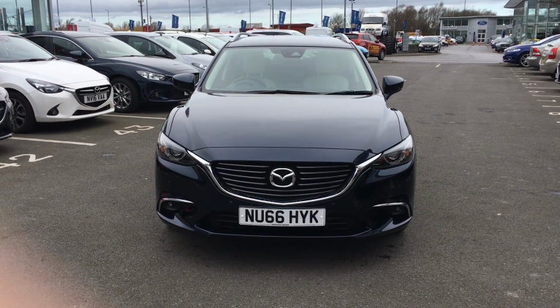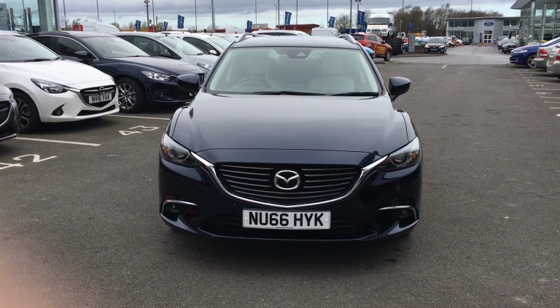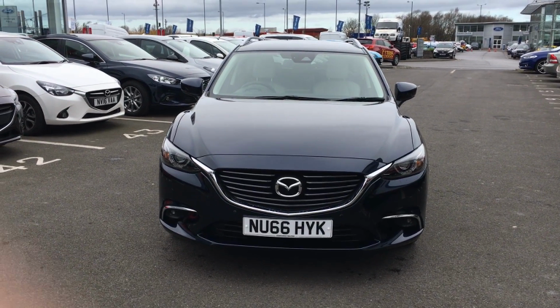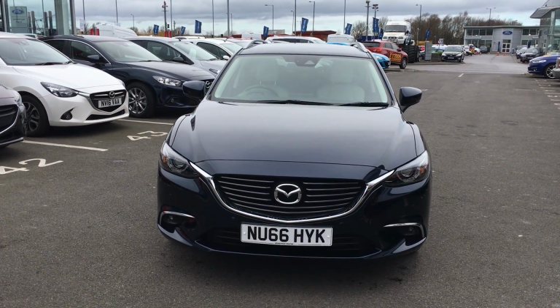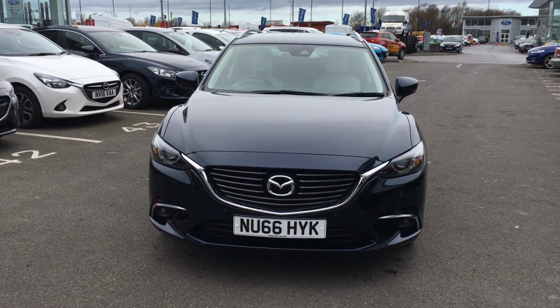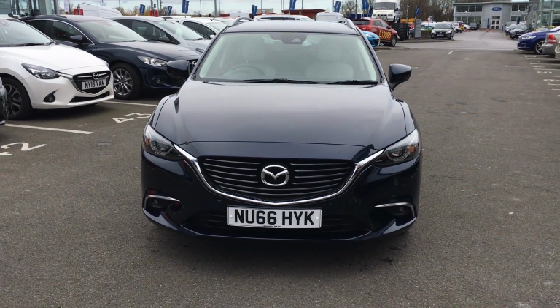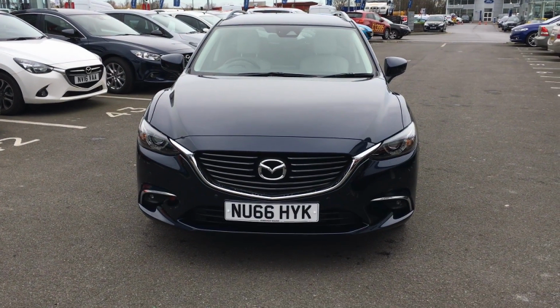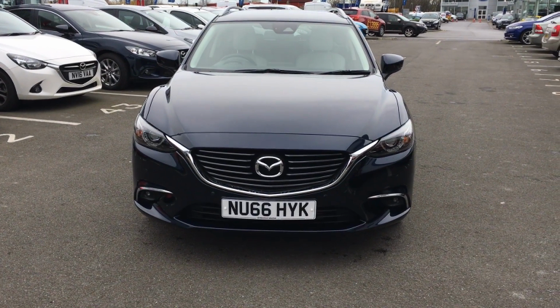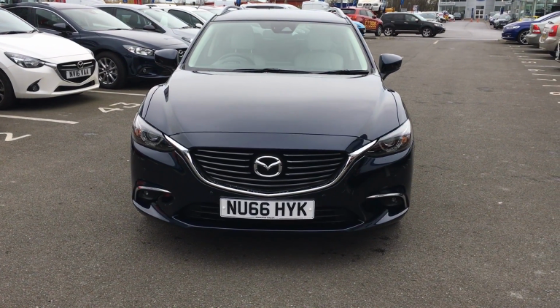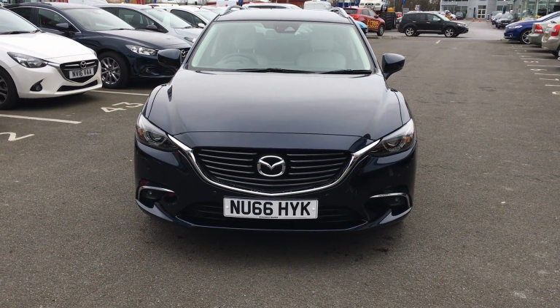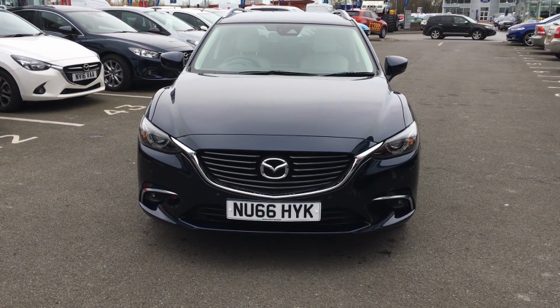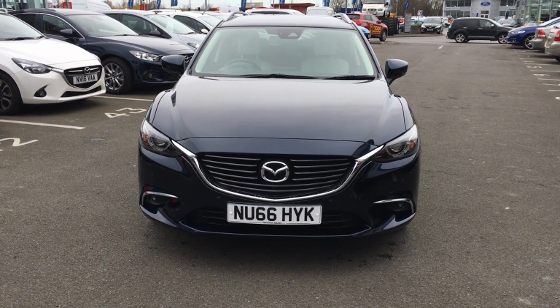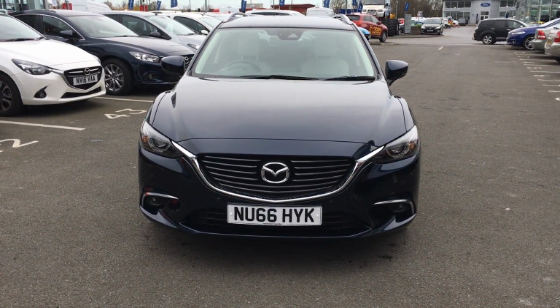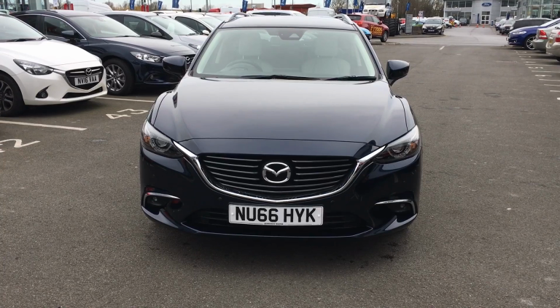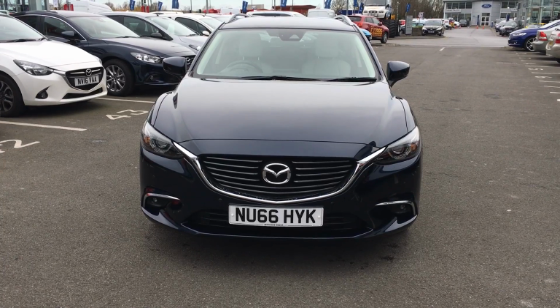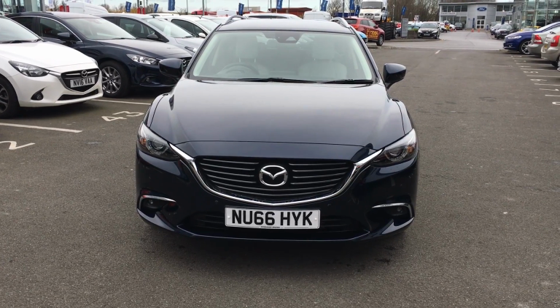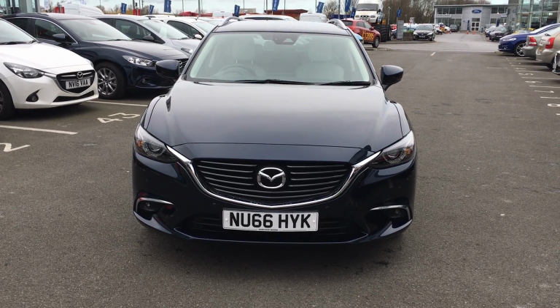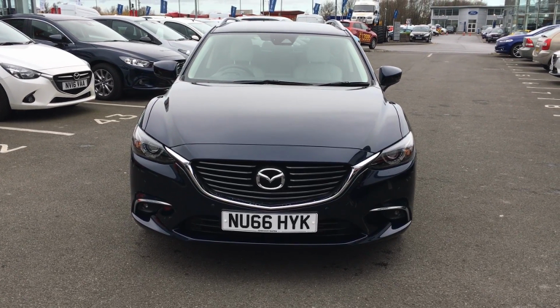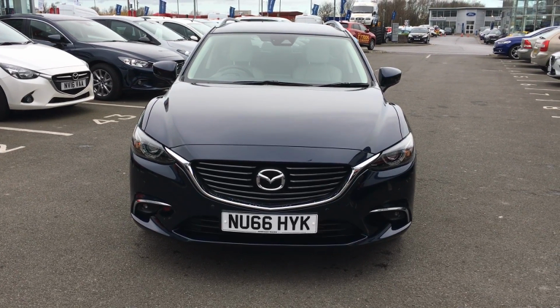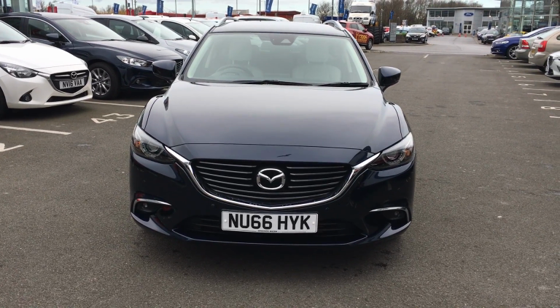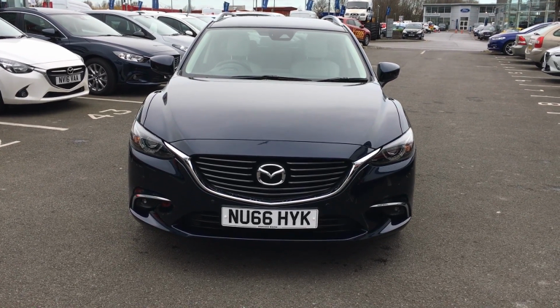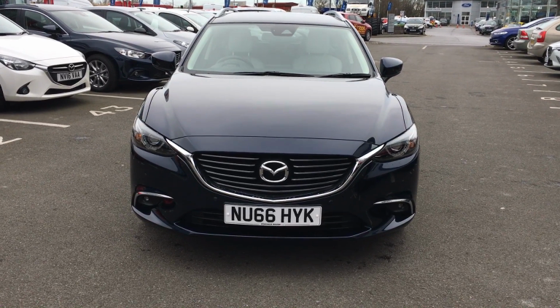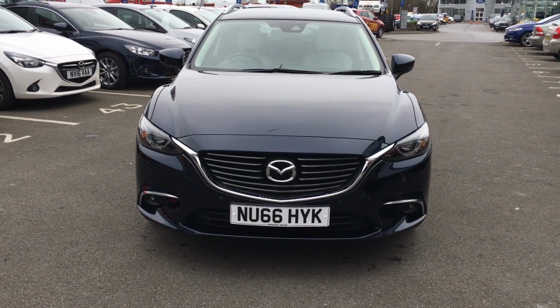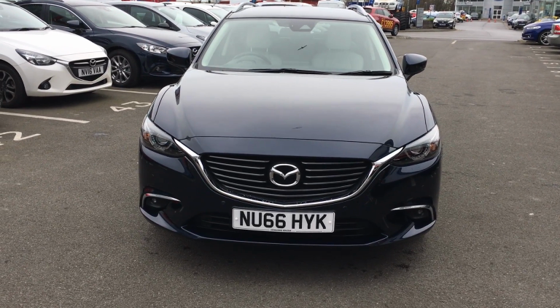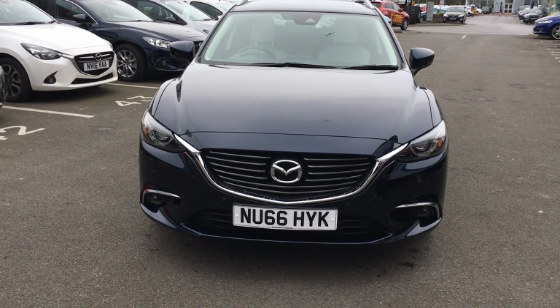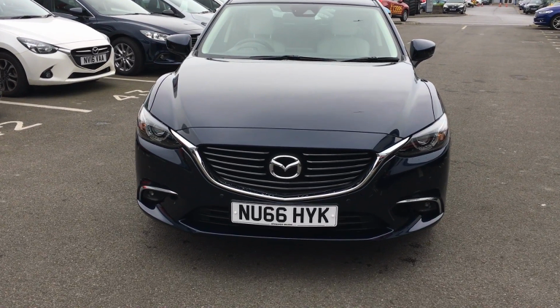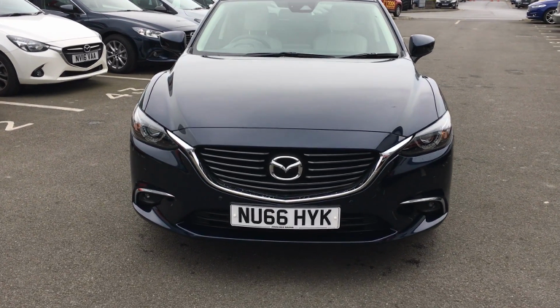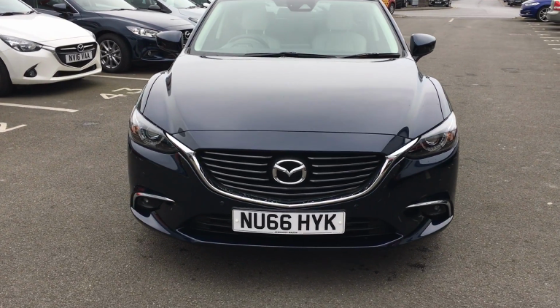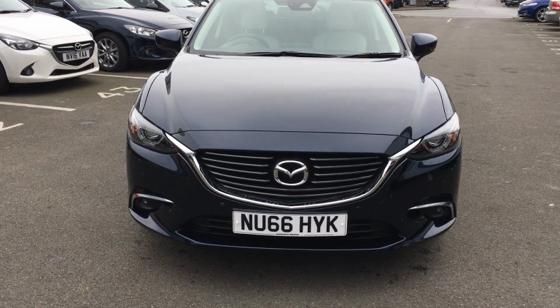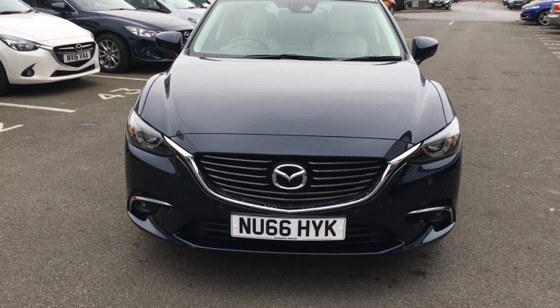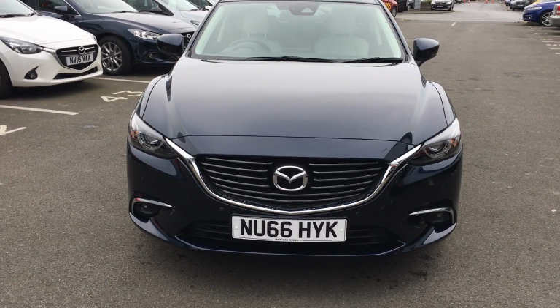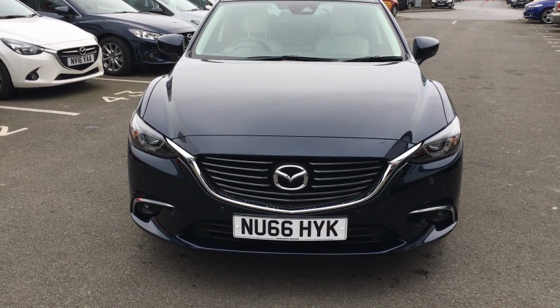Welcome to Jennings Mazda Middlesbrough. Today's presentation is on this 2016 66 plate Mazda 6 2.2 diesel Sportnav 150 Estate.